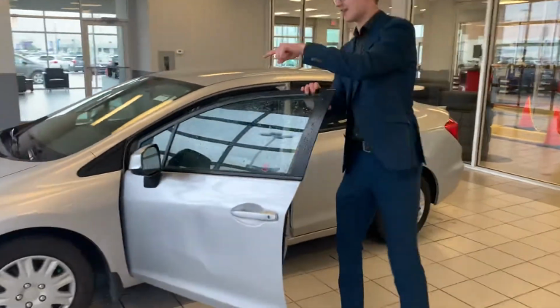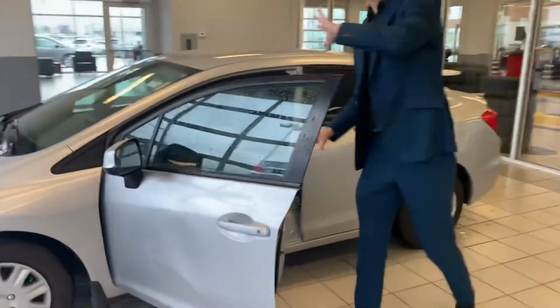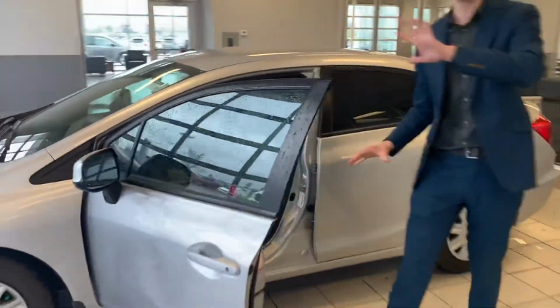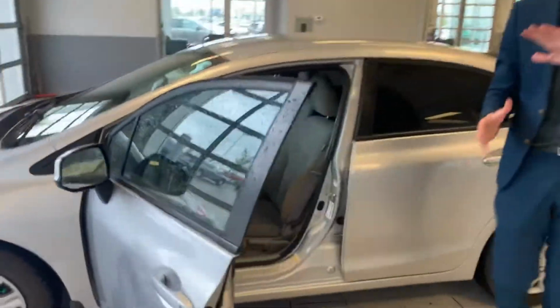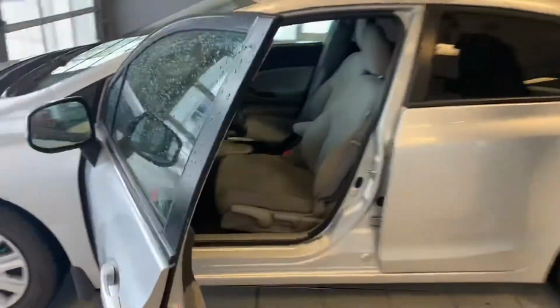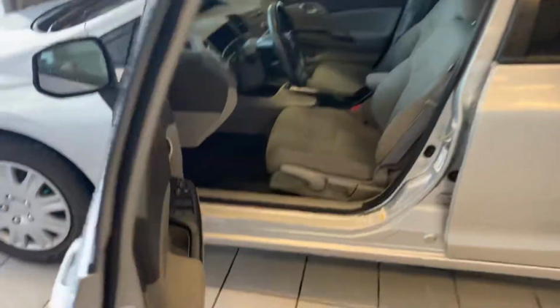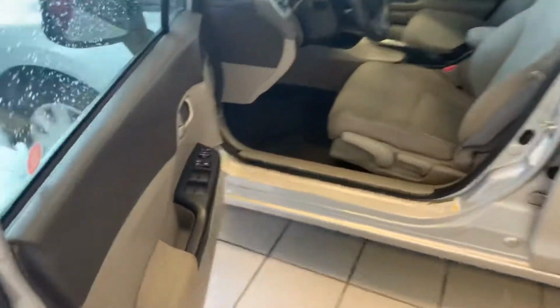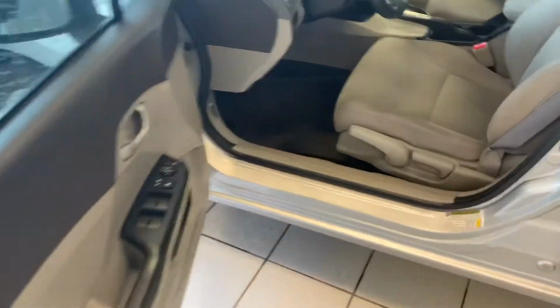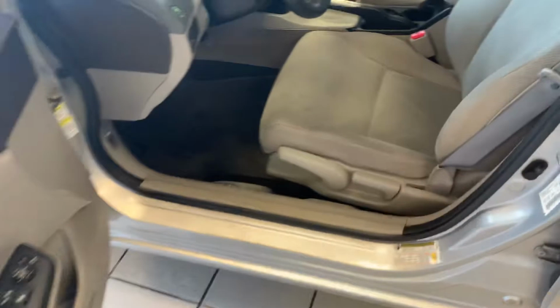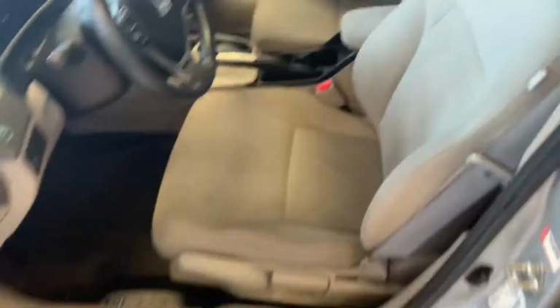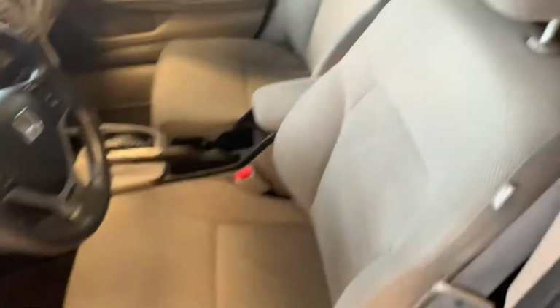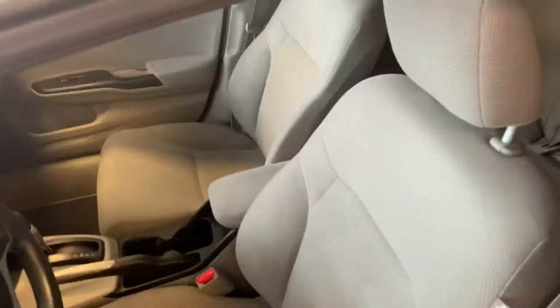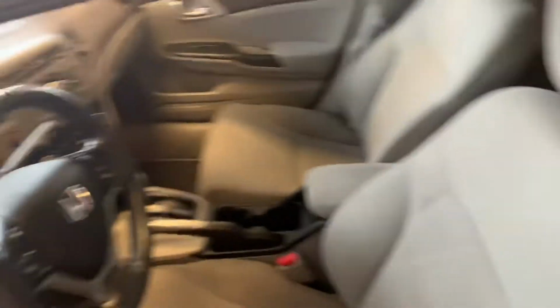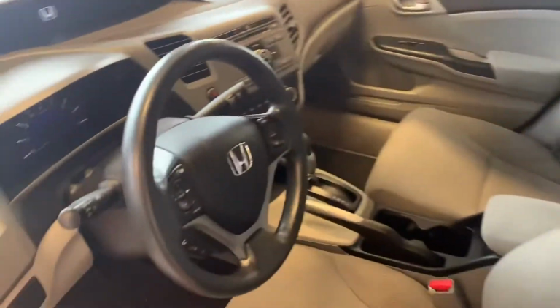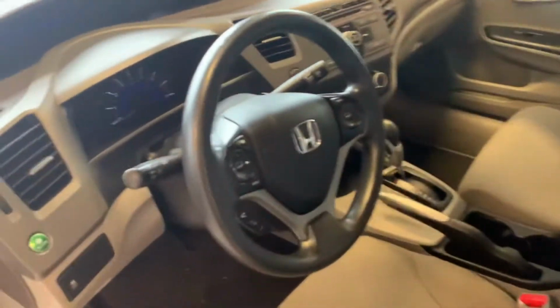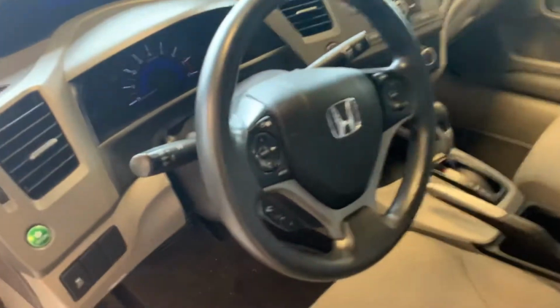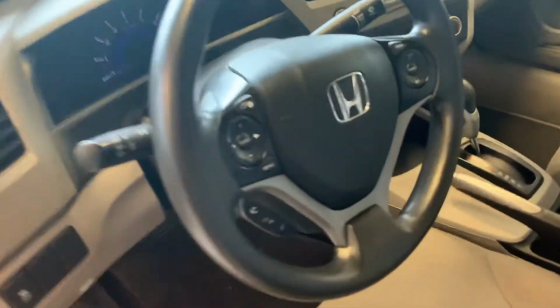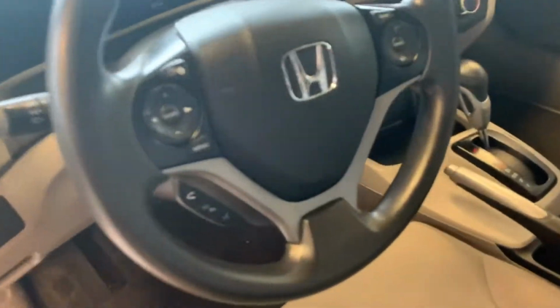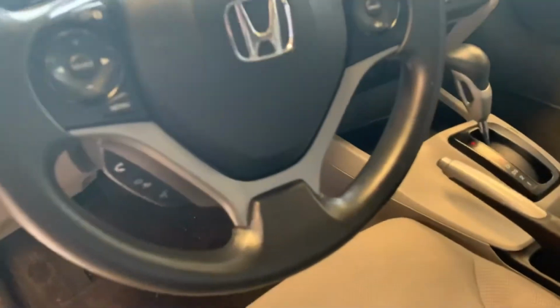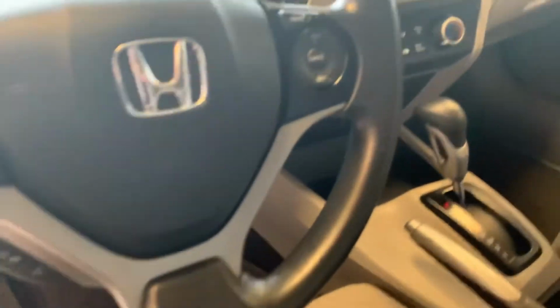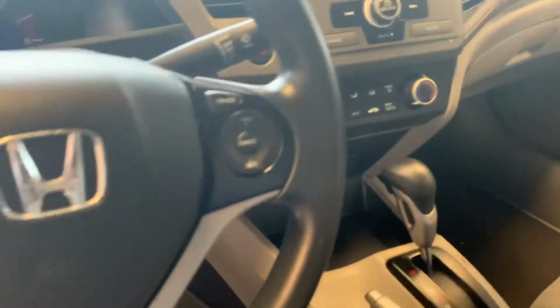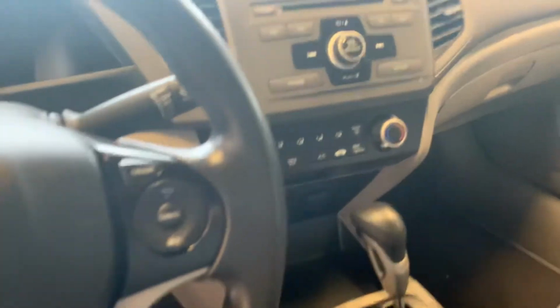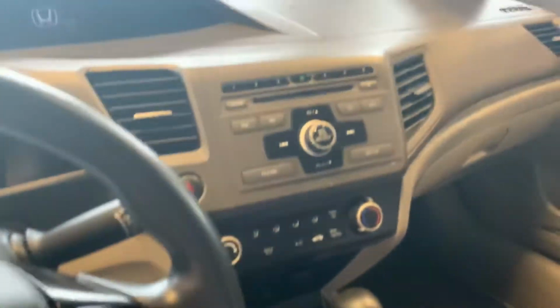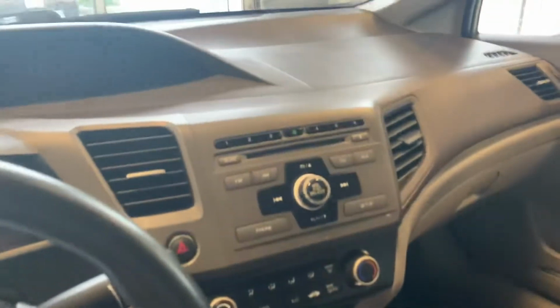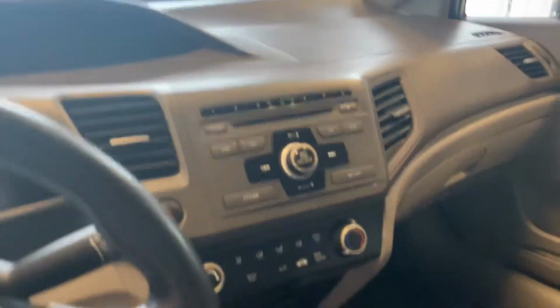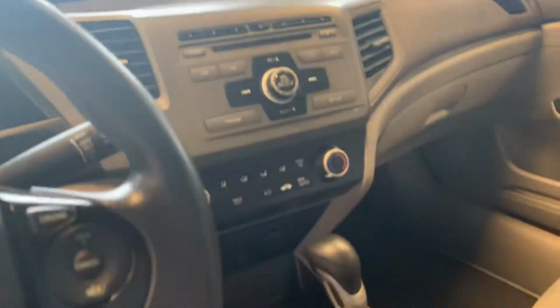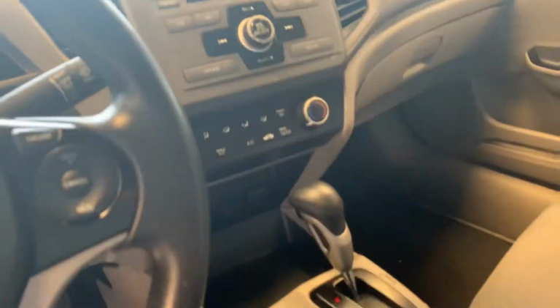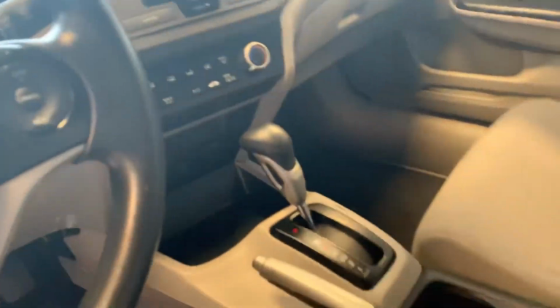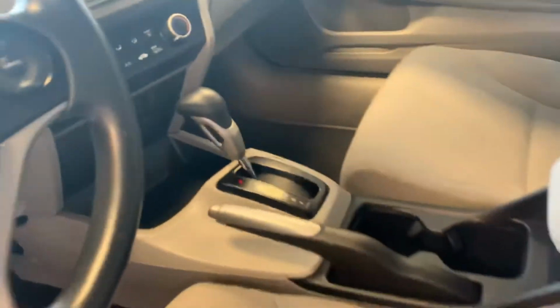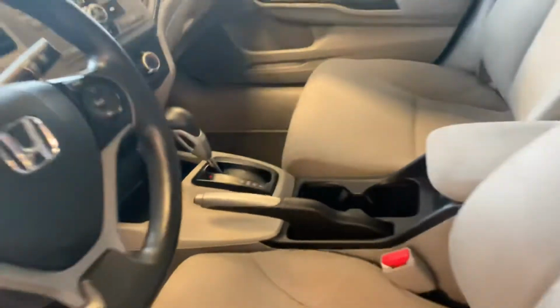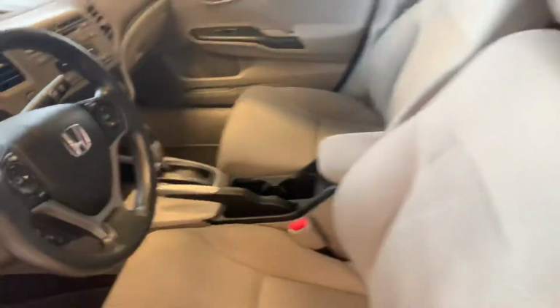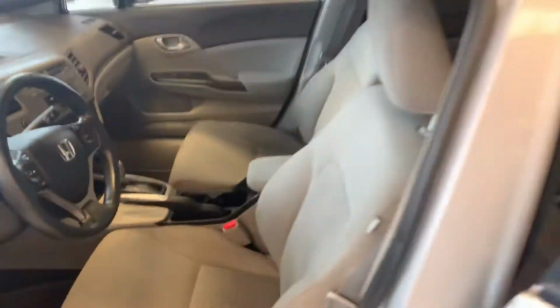It does have practically brand new all-season tires on there as per the inspection. Power windows, power locks, super comfortable cloth seating, Bluetooth and cruise control commands on the steering wheel. Your heads-up display there which does have your digital speedometer on it.